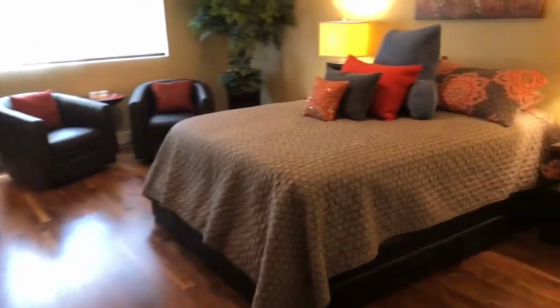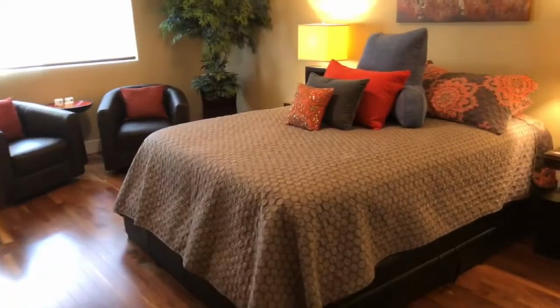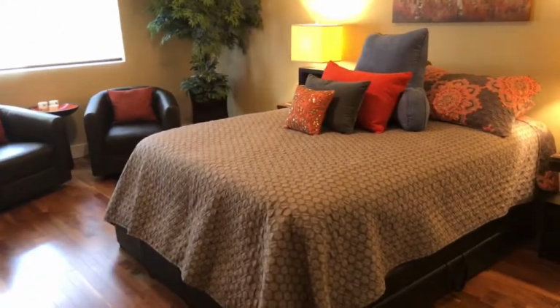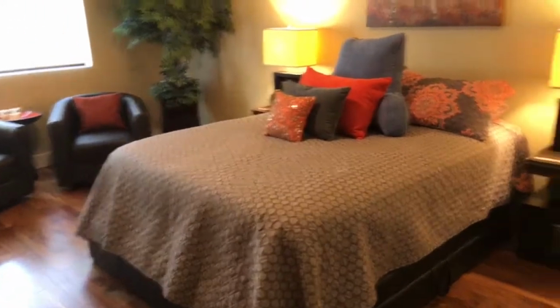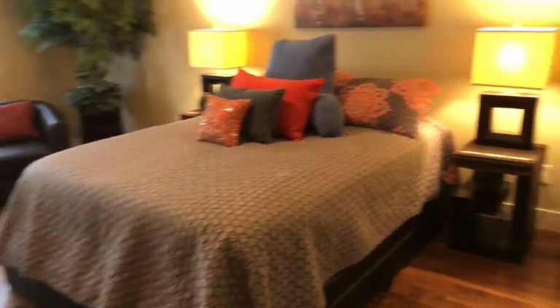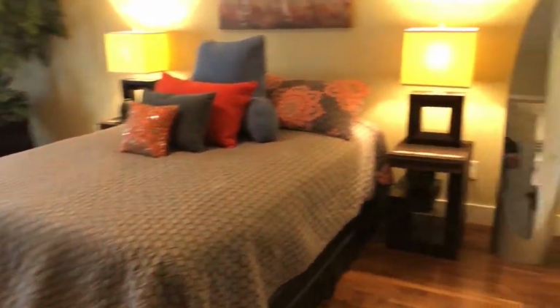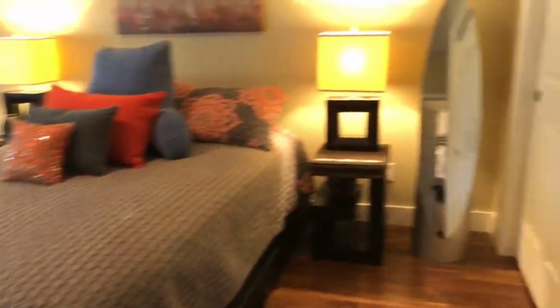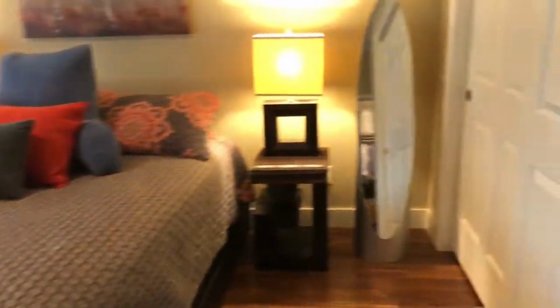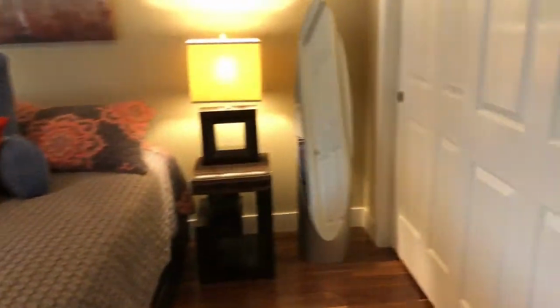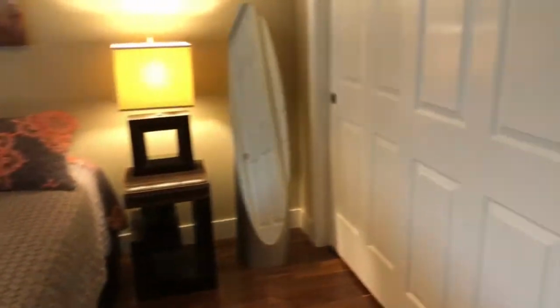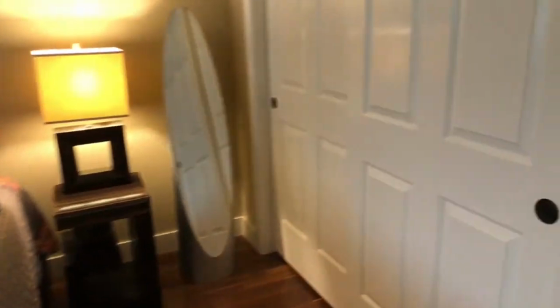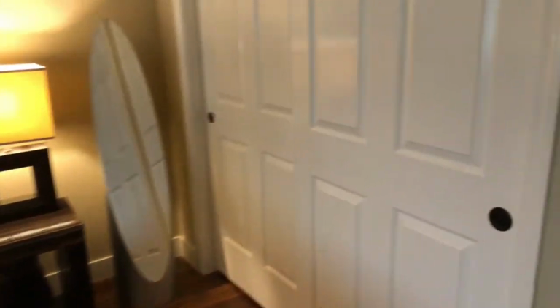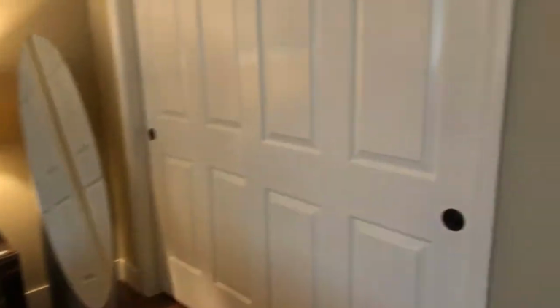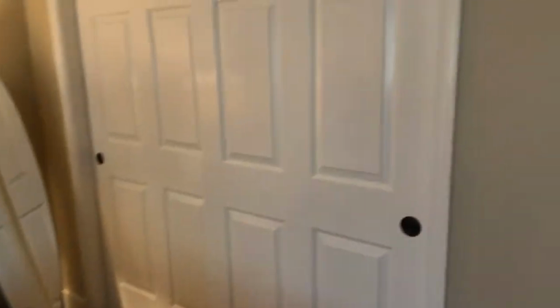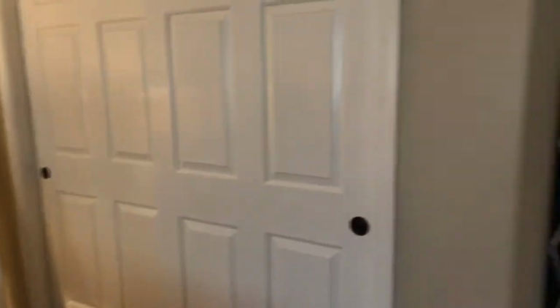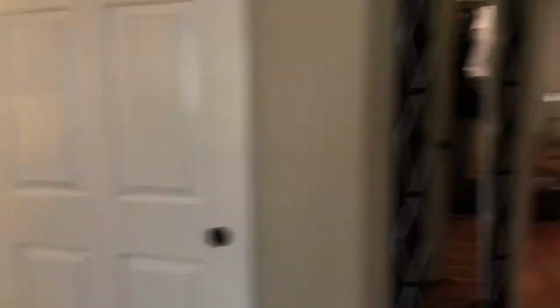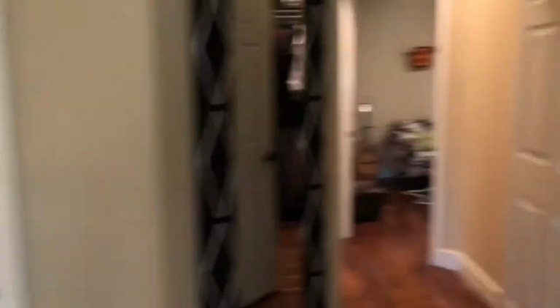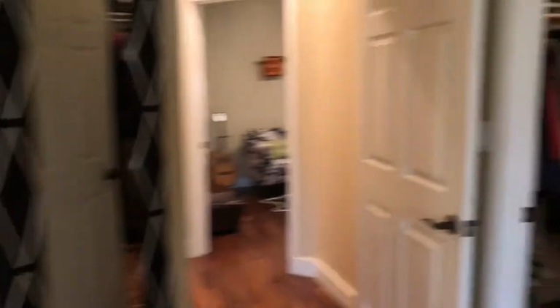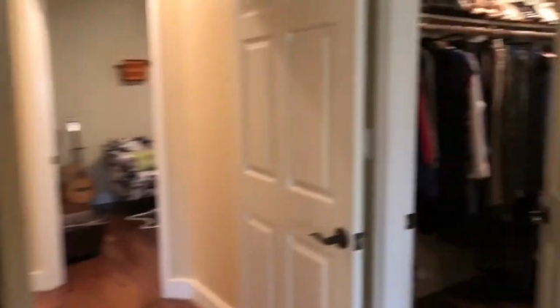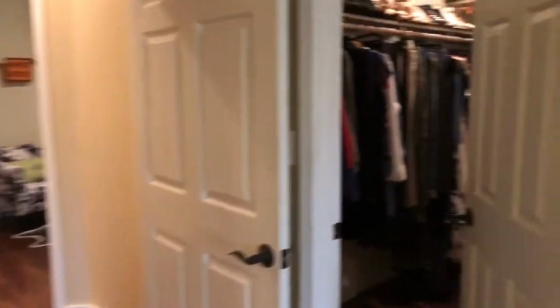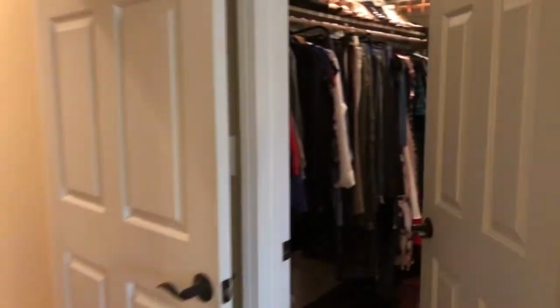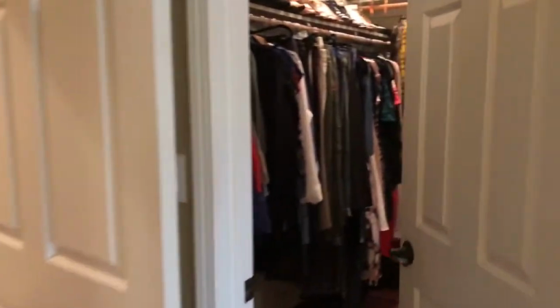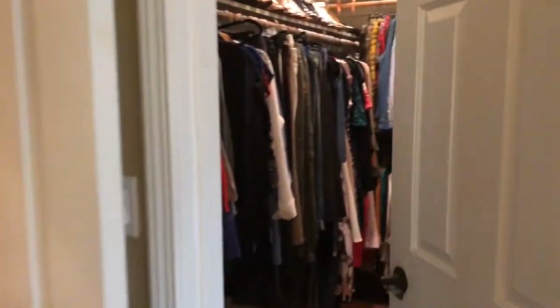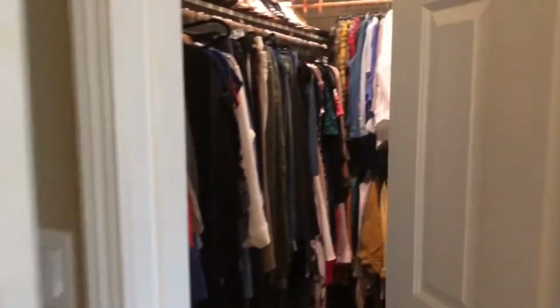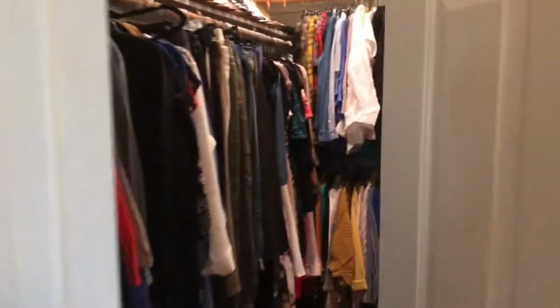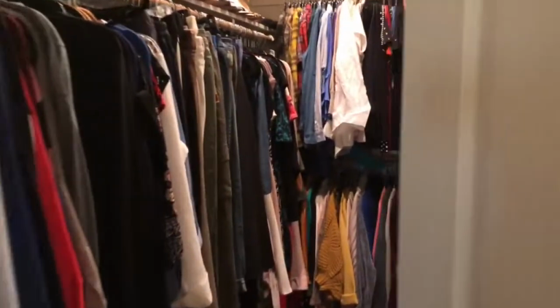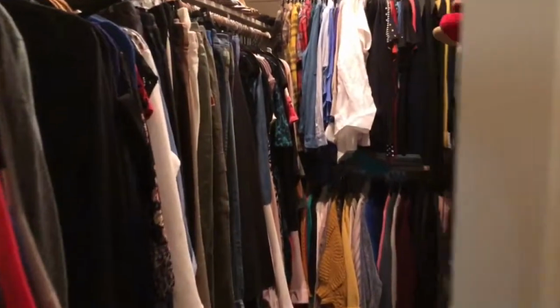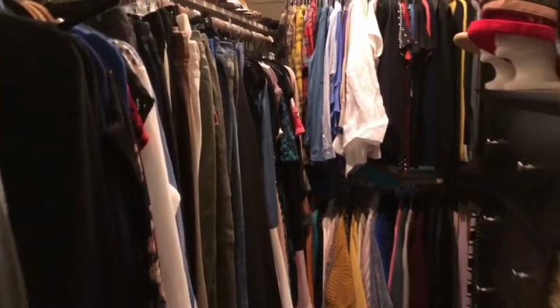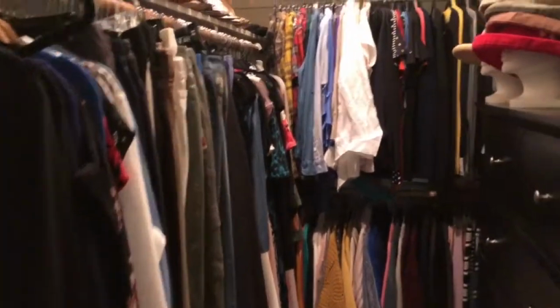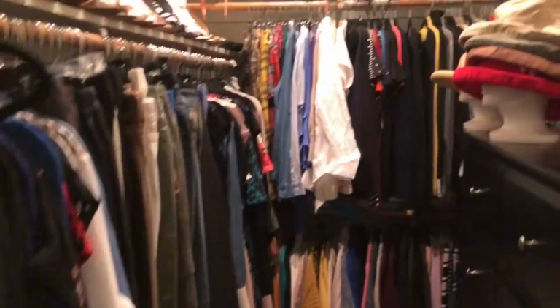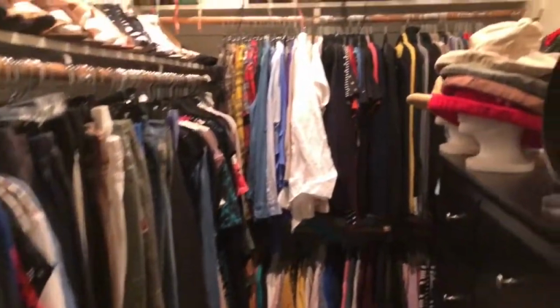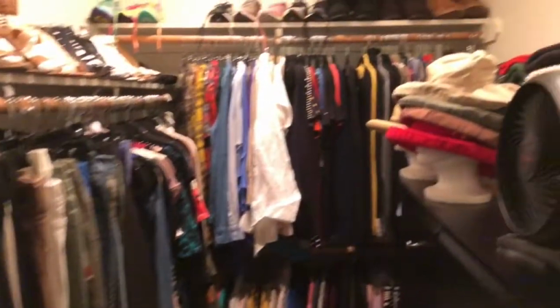This master is spacious. It has two closets — a standard closet as well as a nice walk-in. Plenty of space.